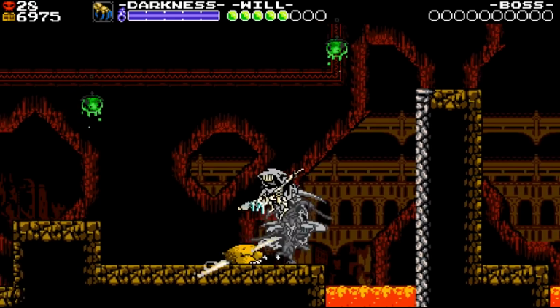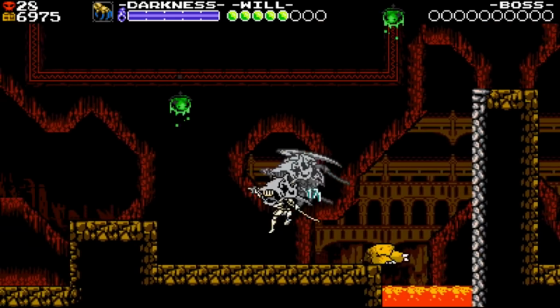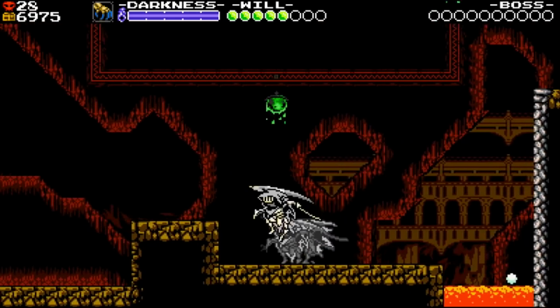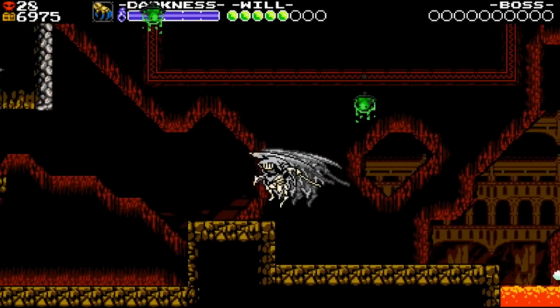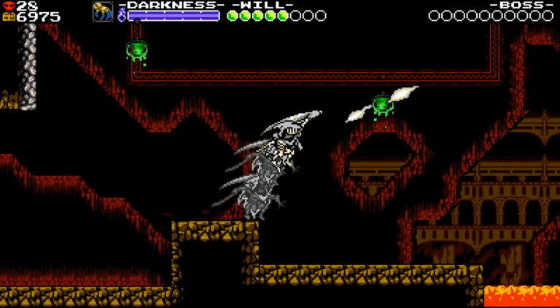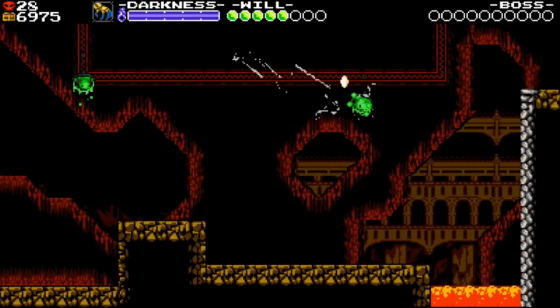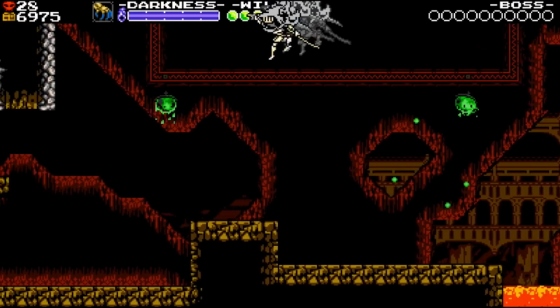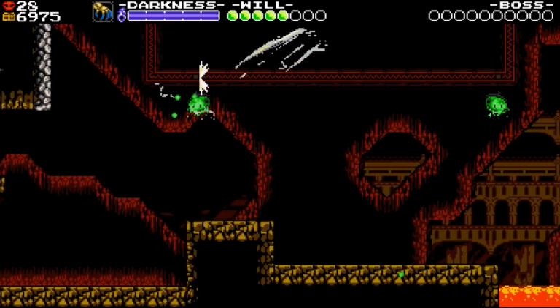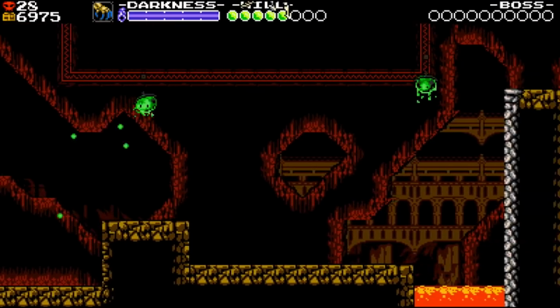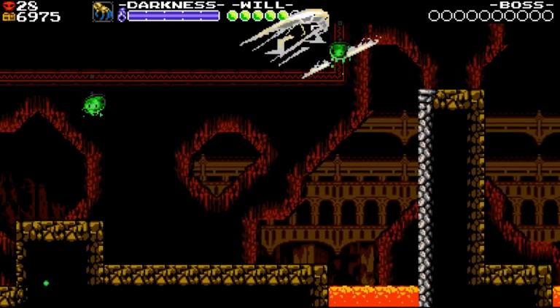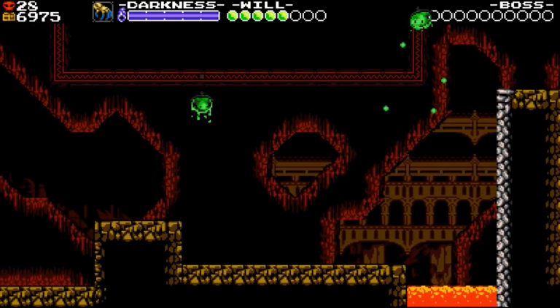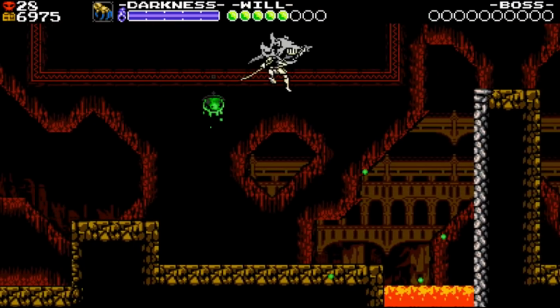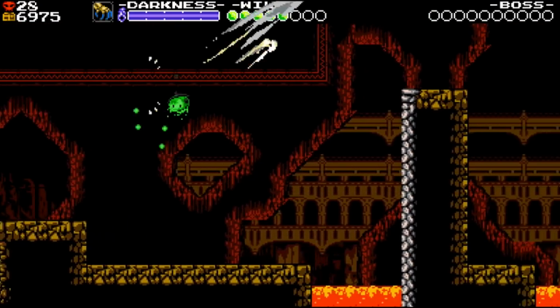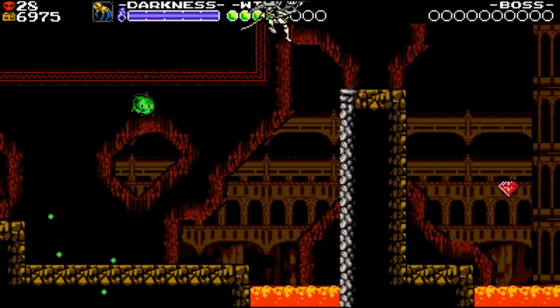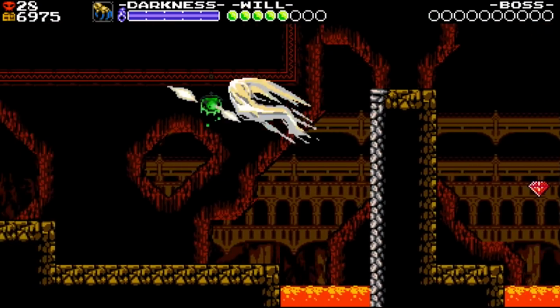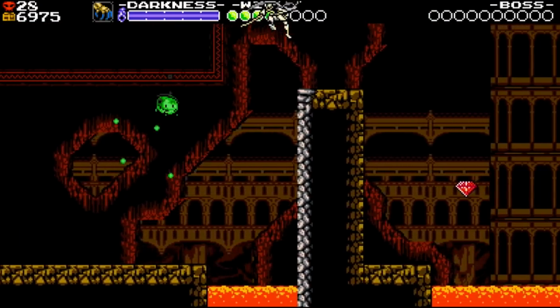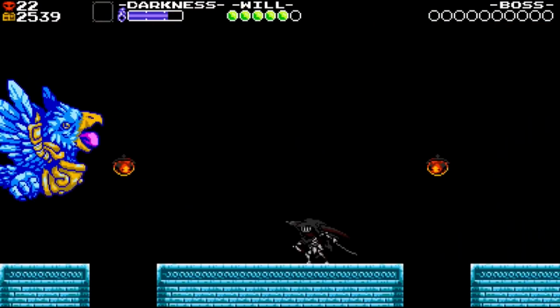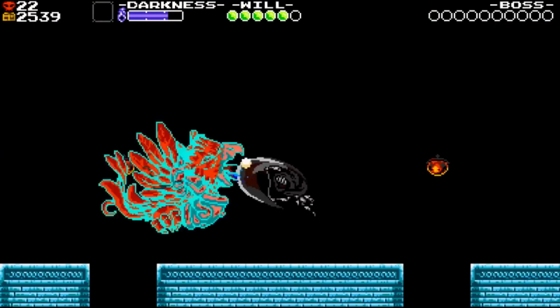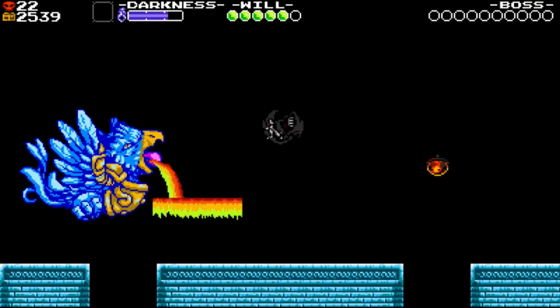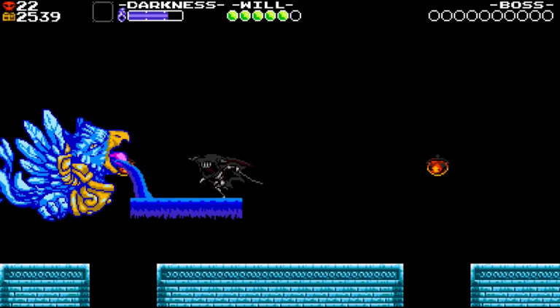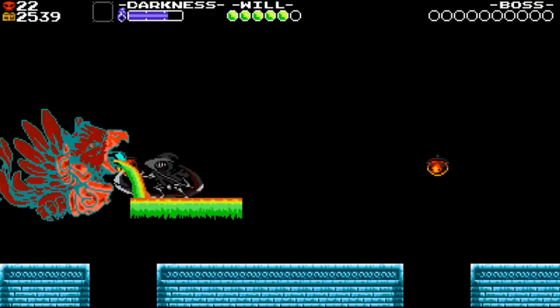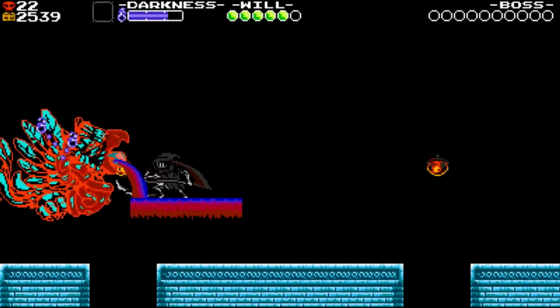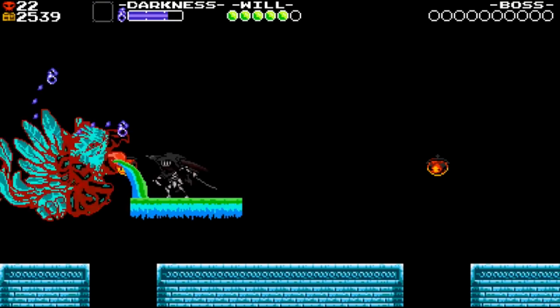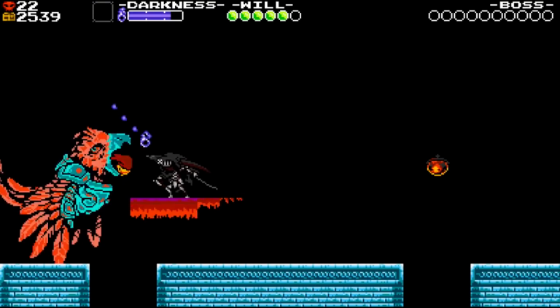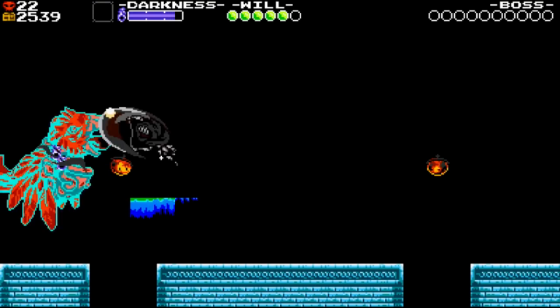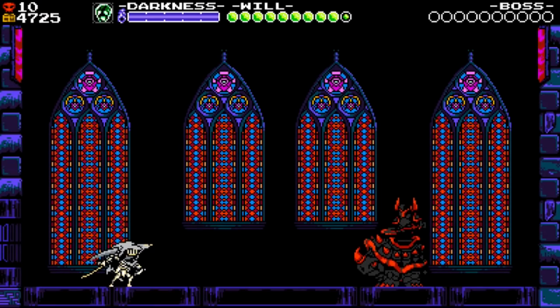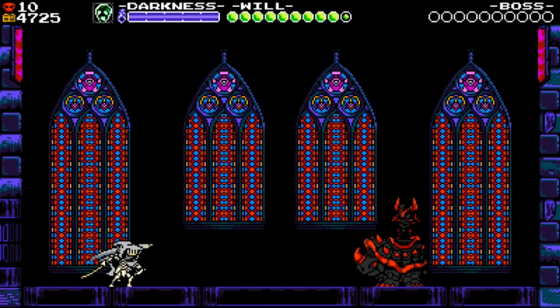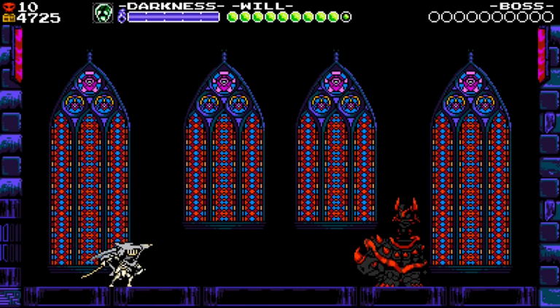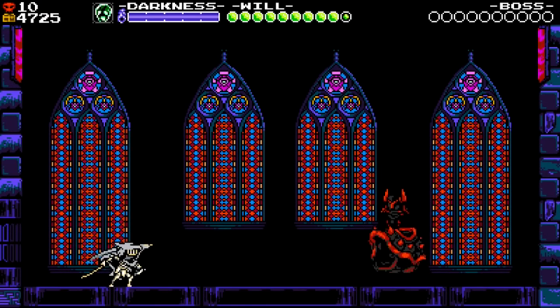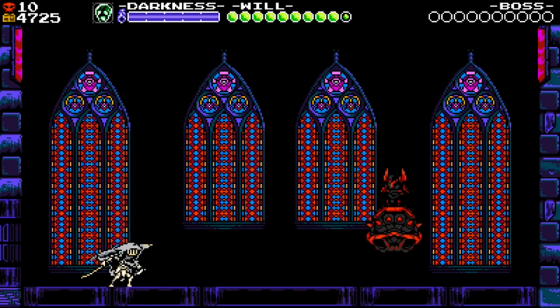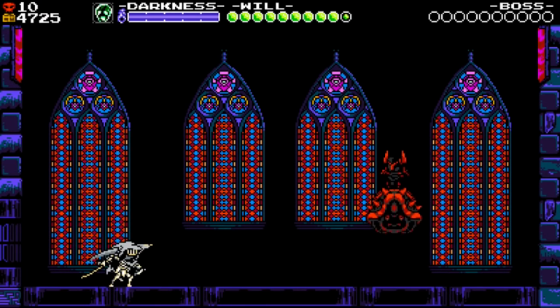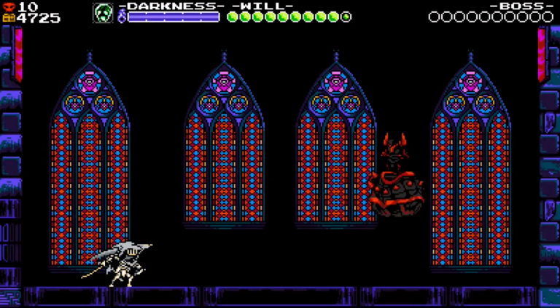But Specter of Torment takes things even further and adds new content that you've never seen before into every stage, like a giant rainbow pukey bird turned into a mini boss fight, or giving Black Knight a freaking cool rhino companion.